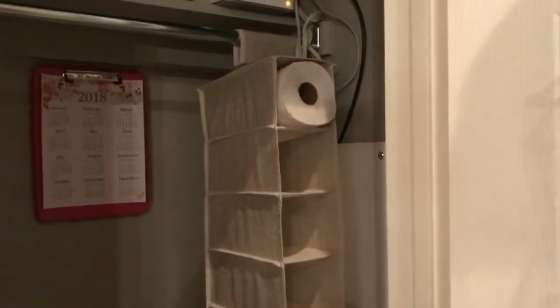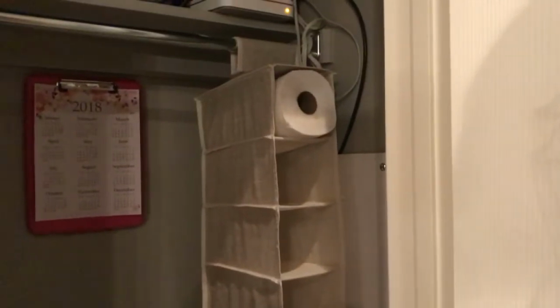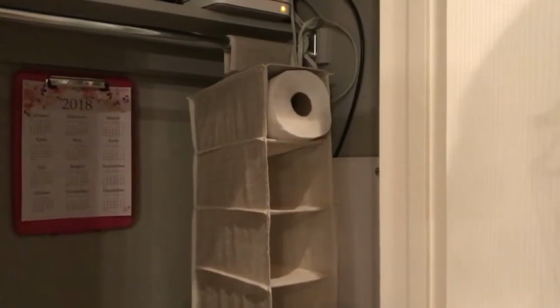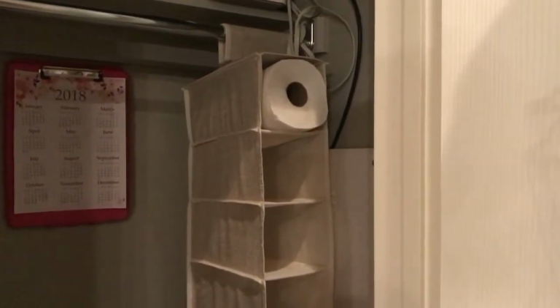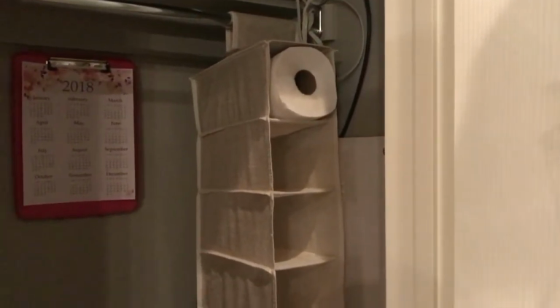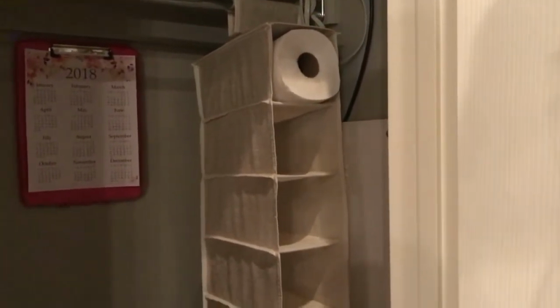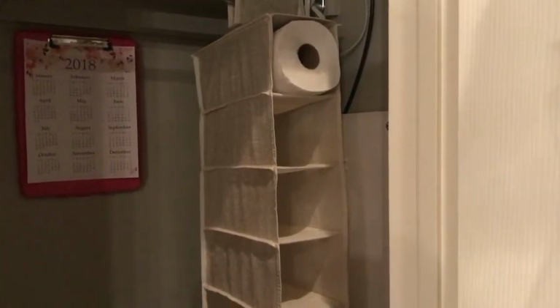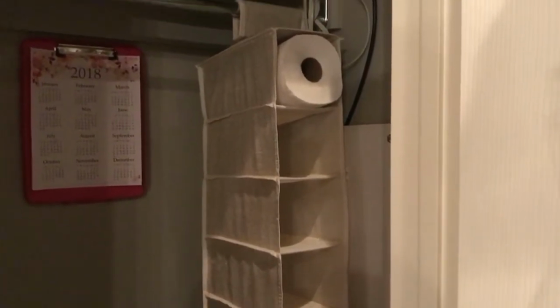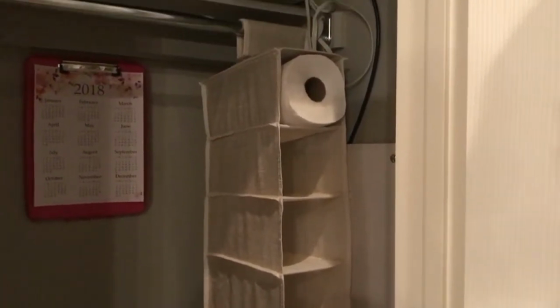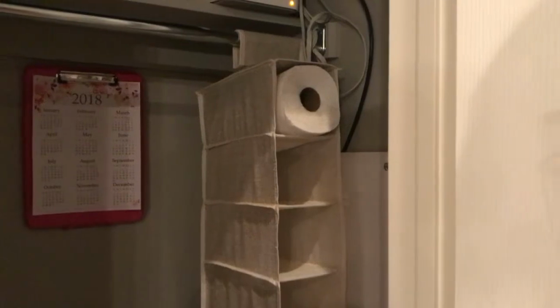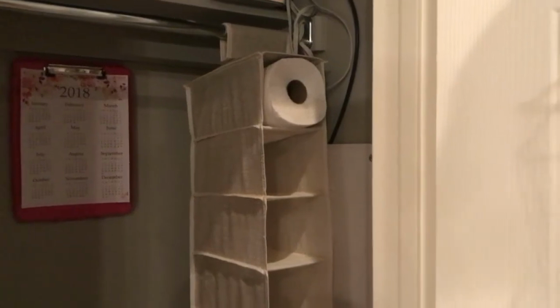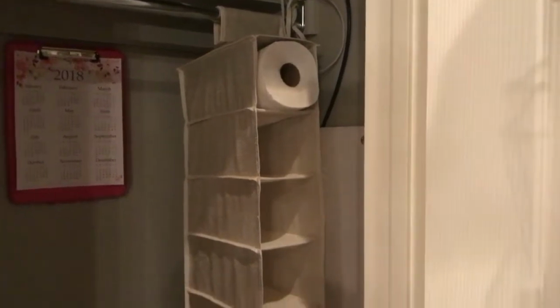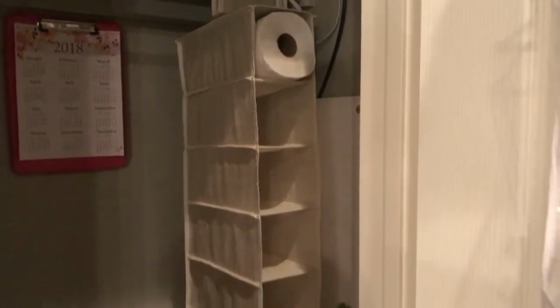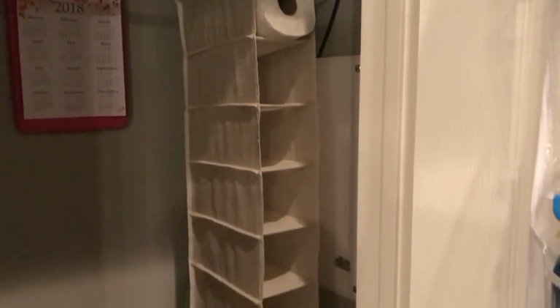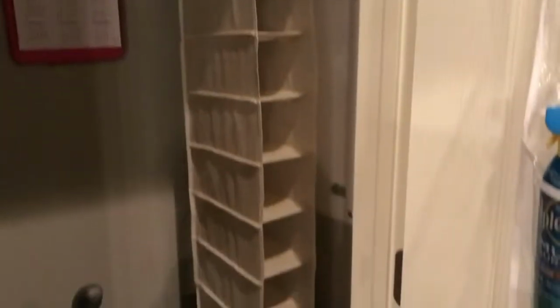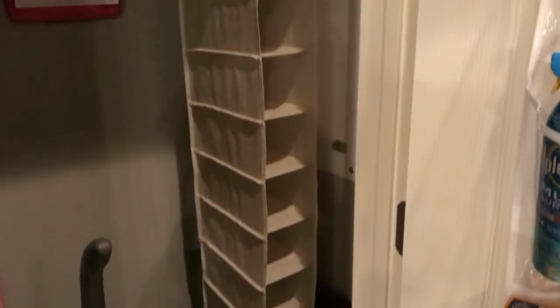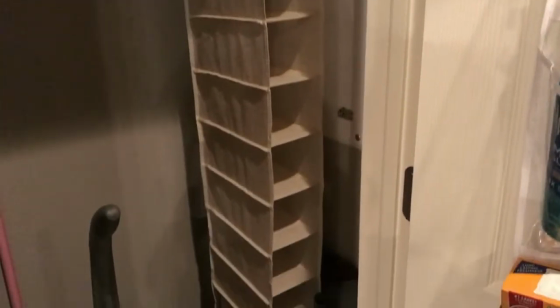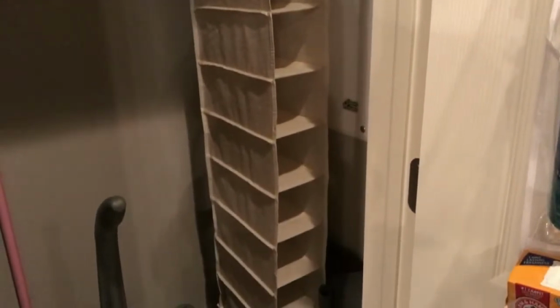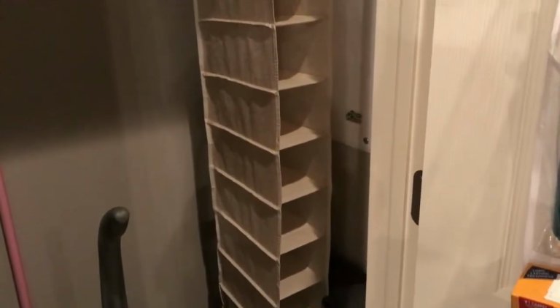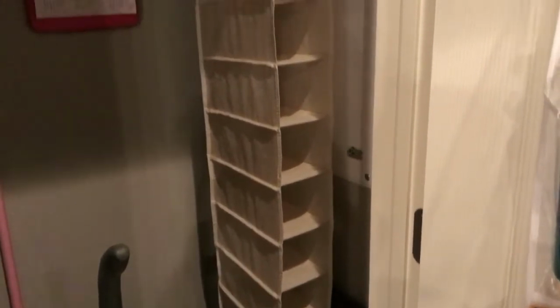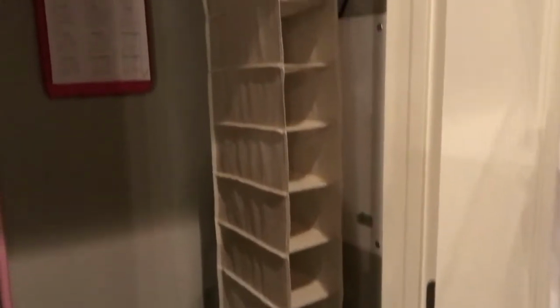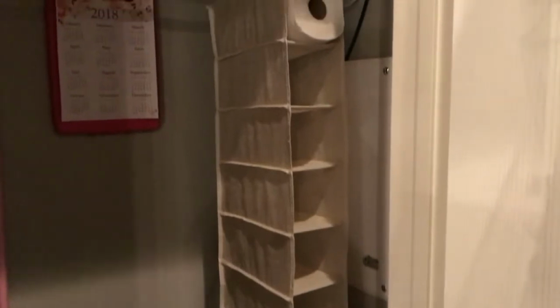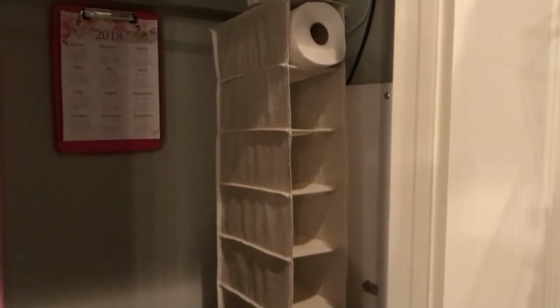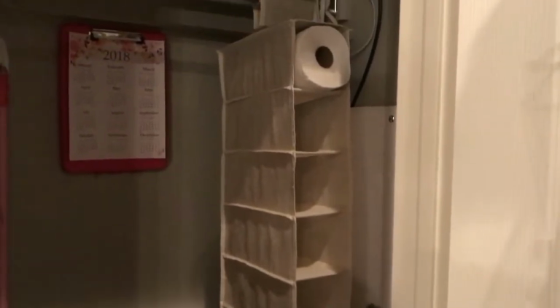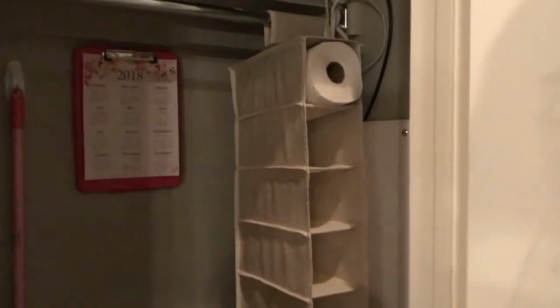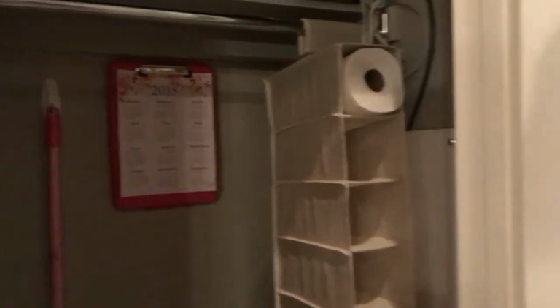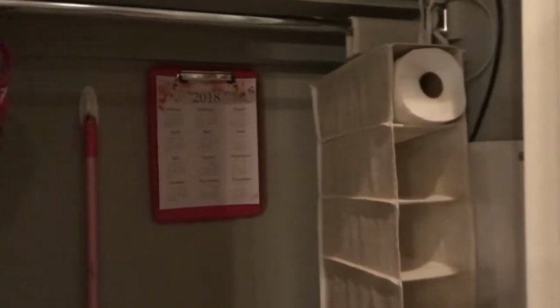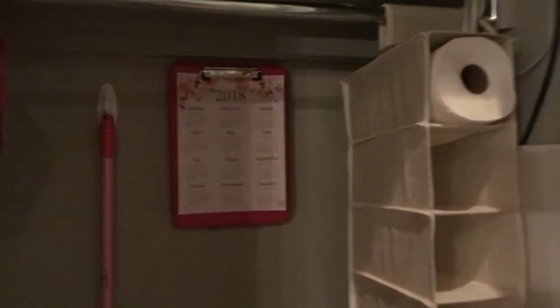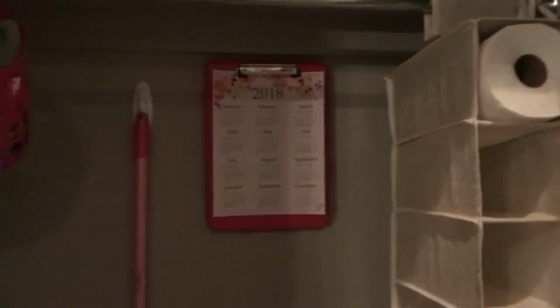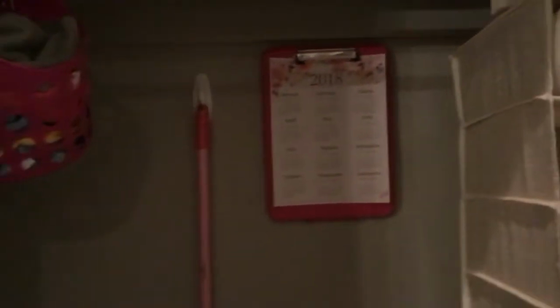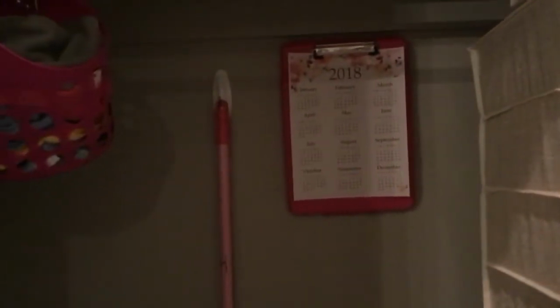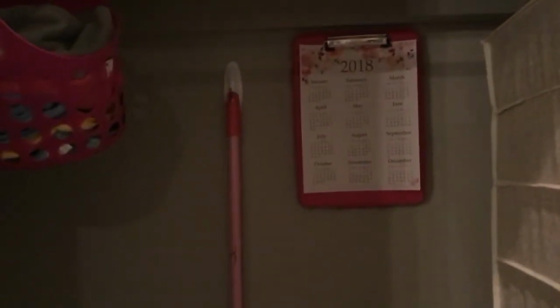On the other side I have this shoe holder I got at TJ Maxx and I put my paper towels in it — you could also put toilet paper in it. As you can see, I desperately need to go to the grocery store to get more paper towels, but the weather is not permitting that right now.